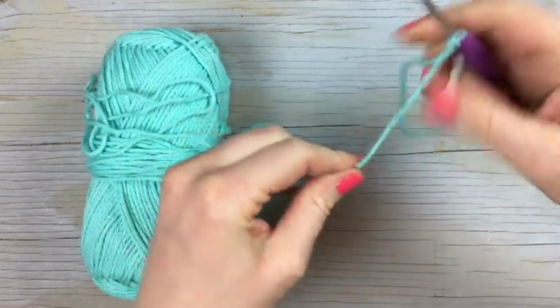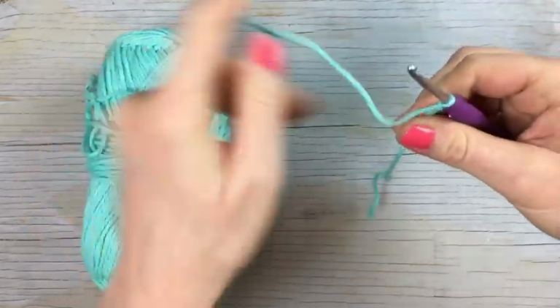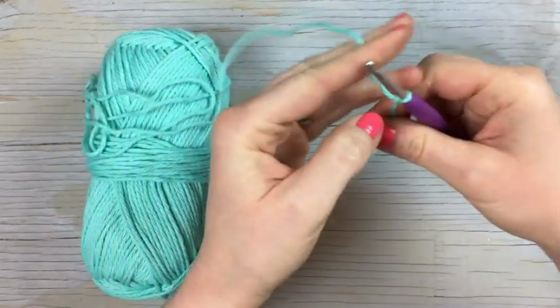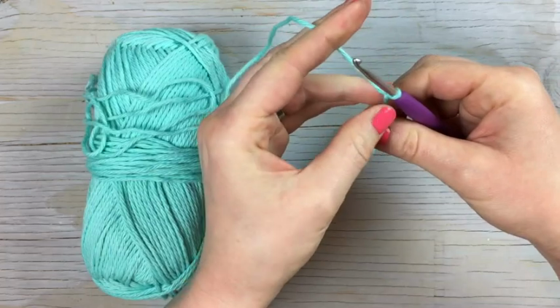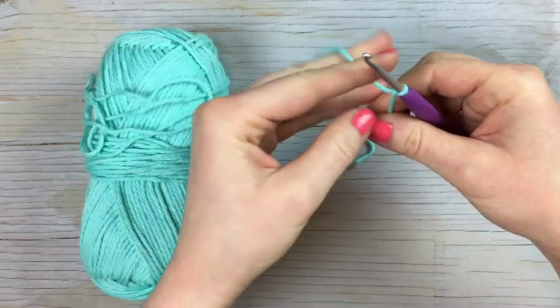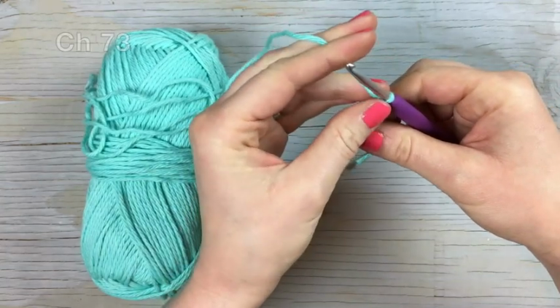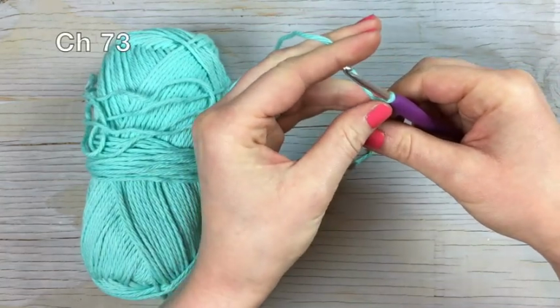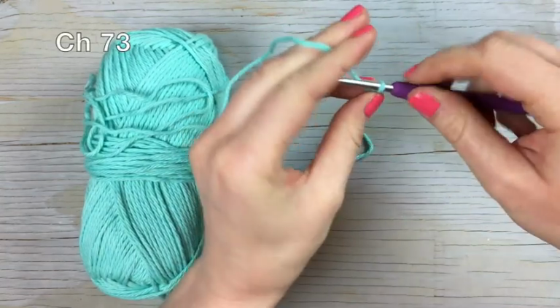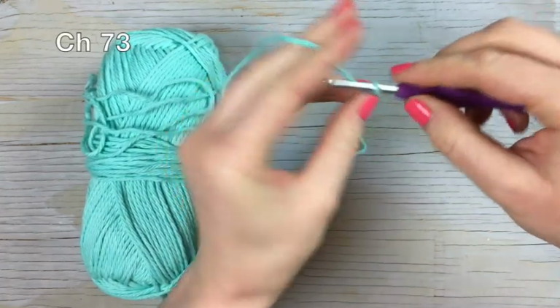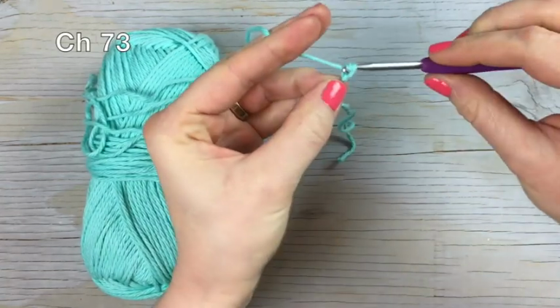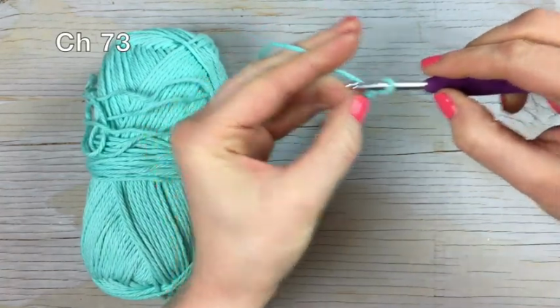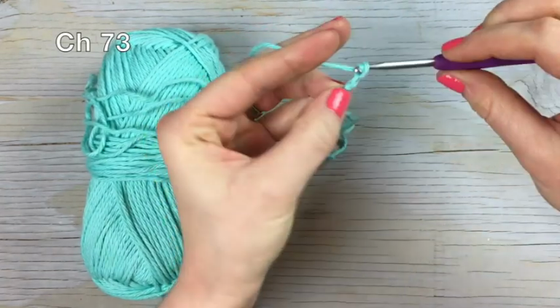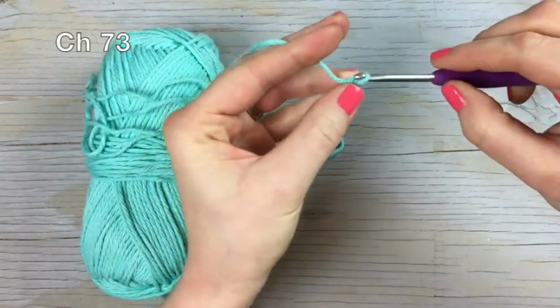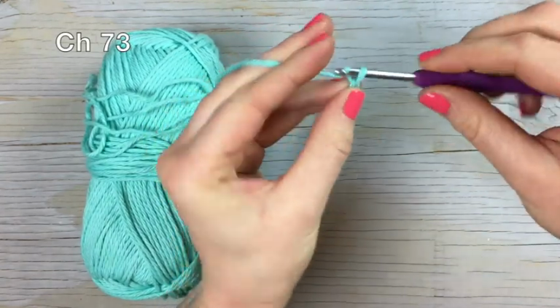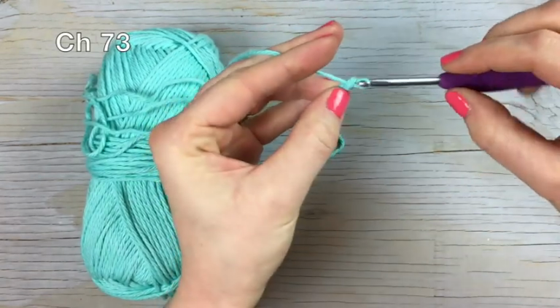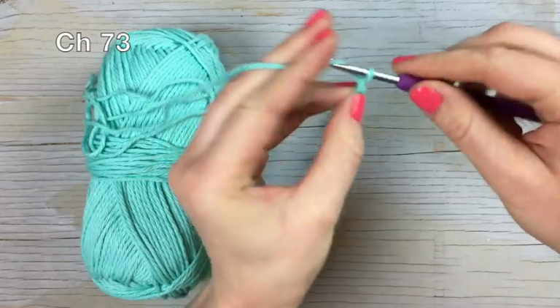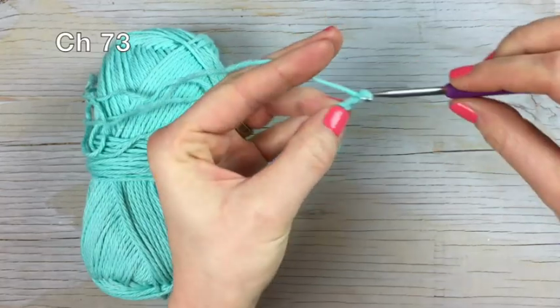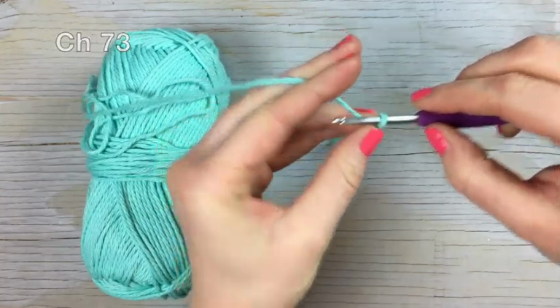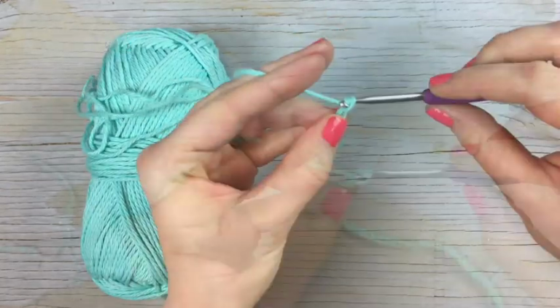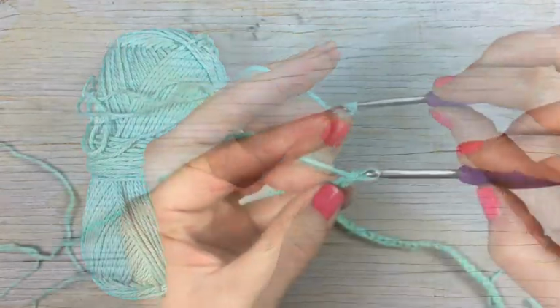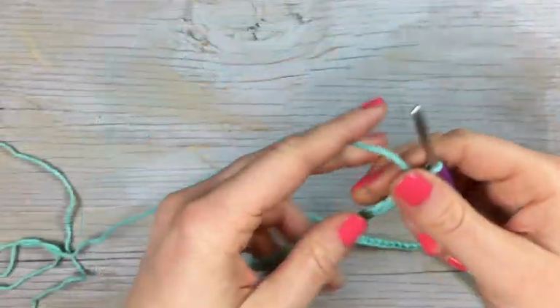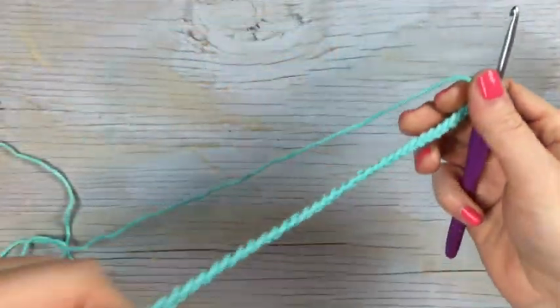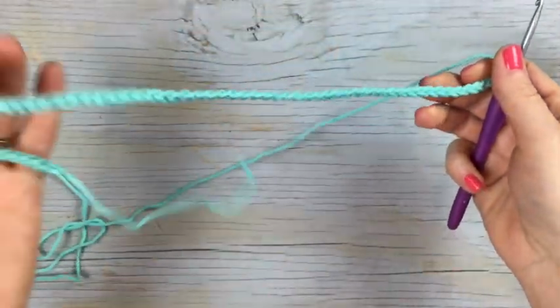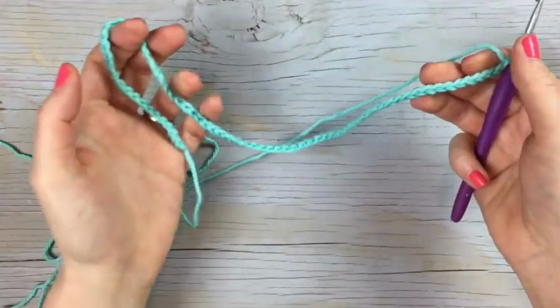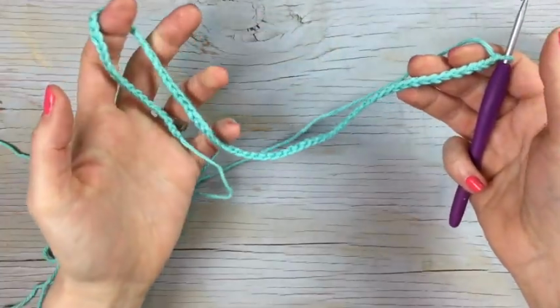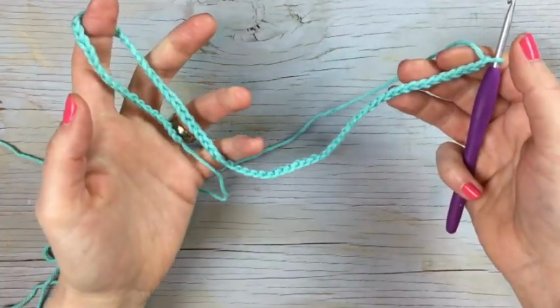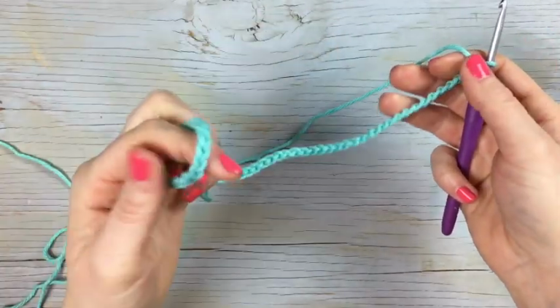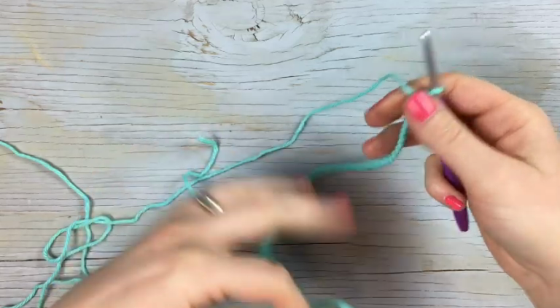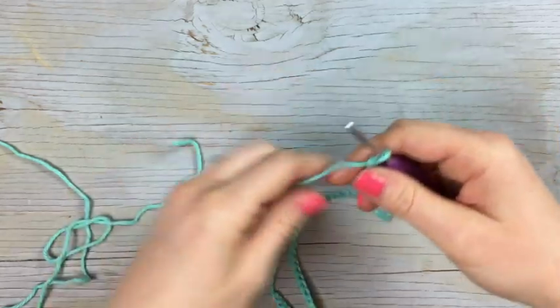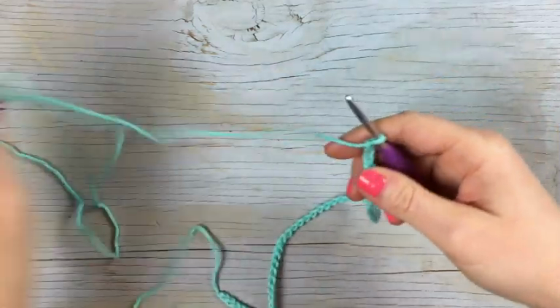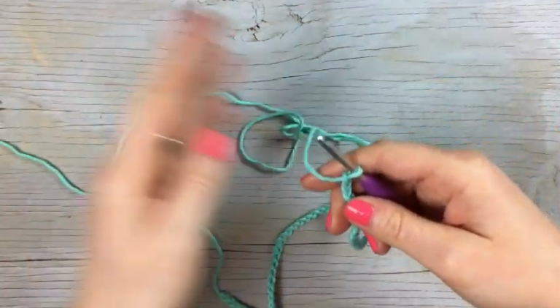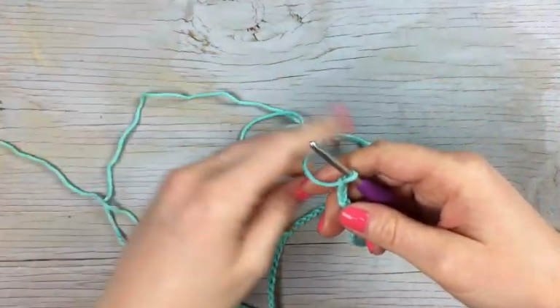We're going to start with a chain 73. So work 73 chains. Okay, so there are our 73 chains — kind of a long chain to start with.